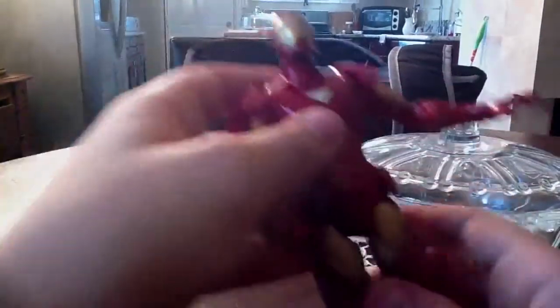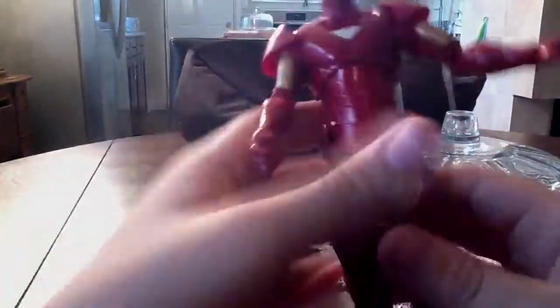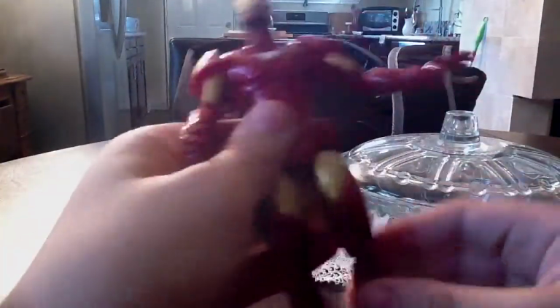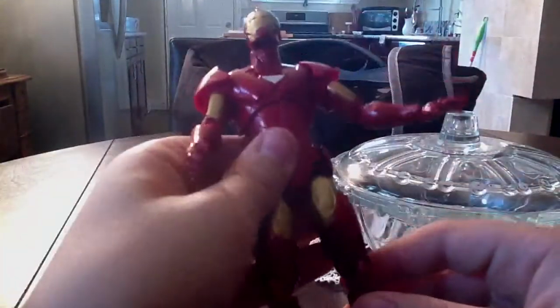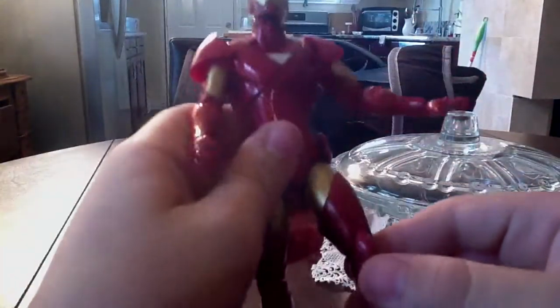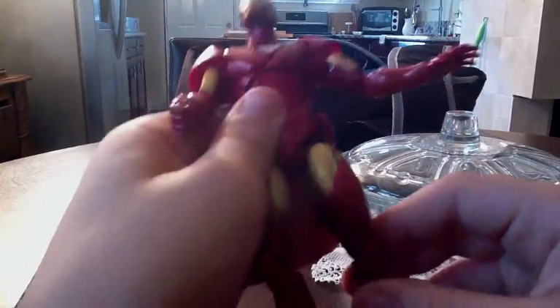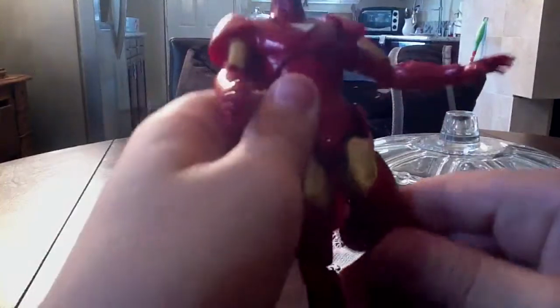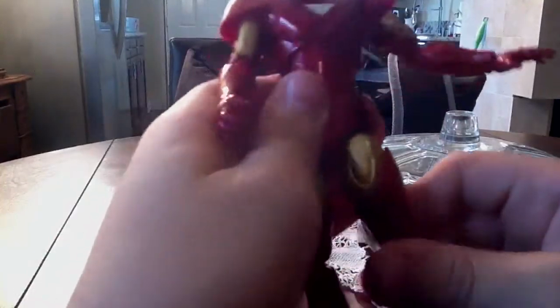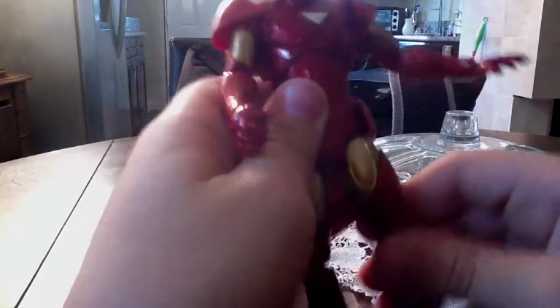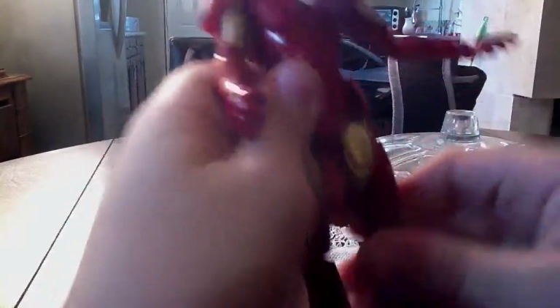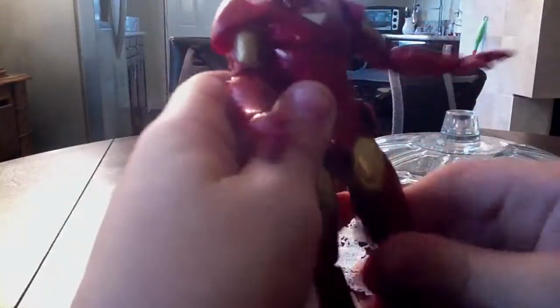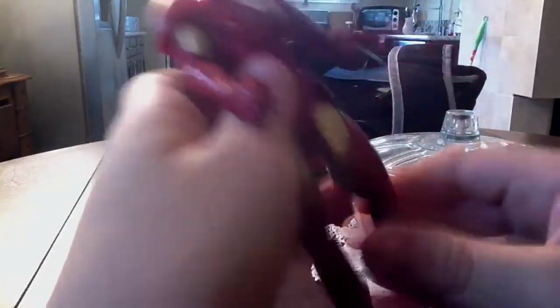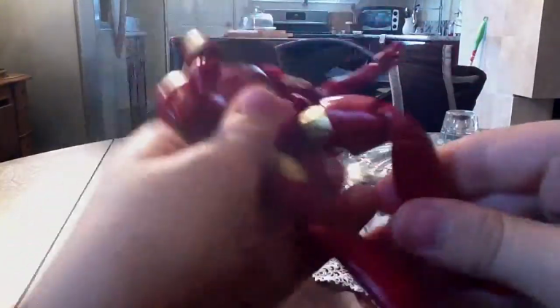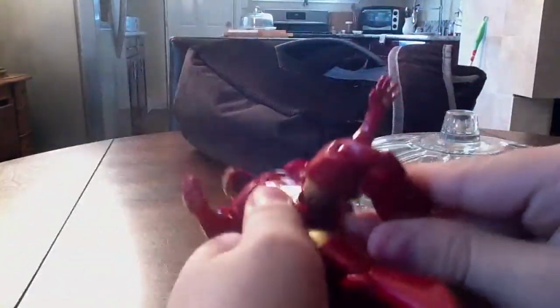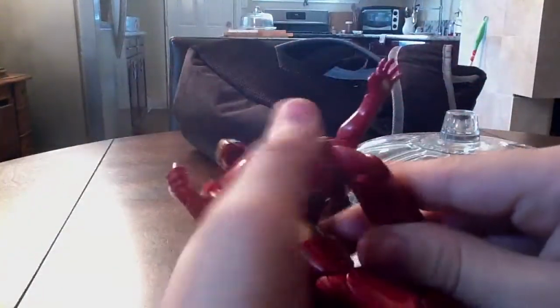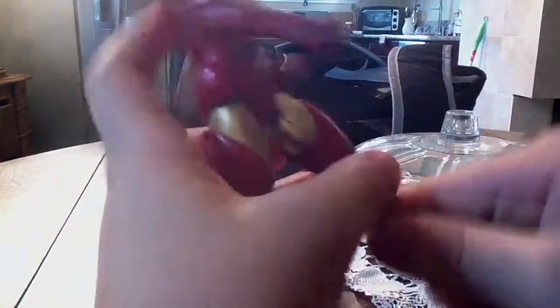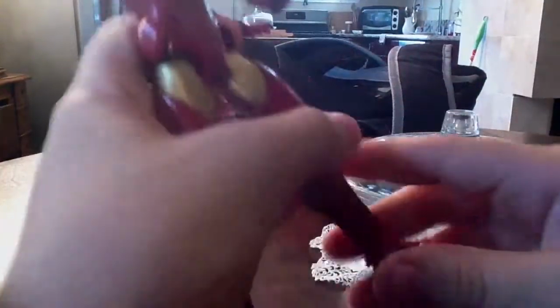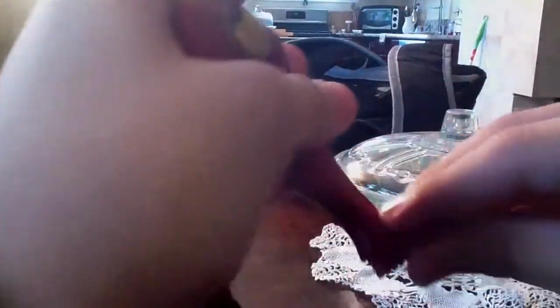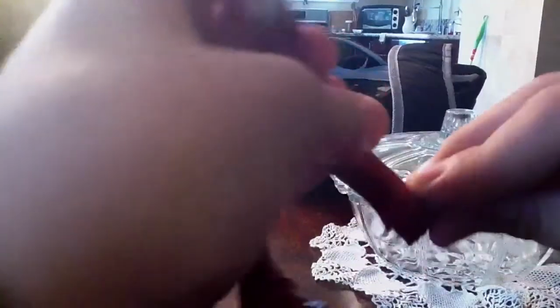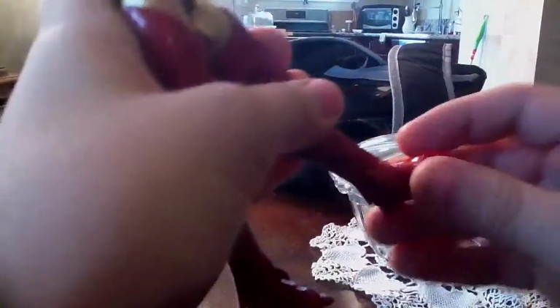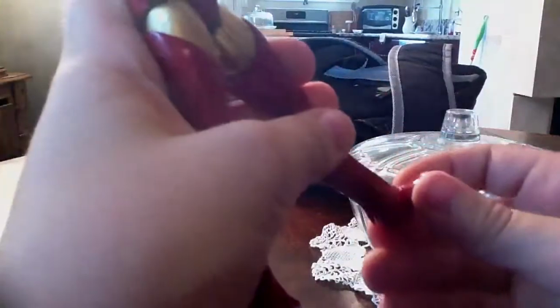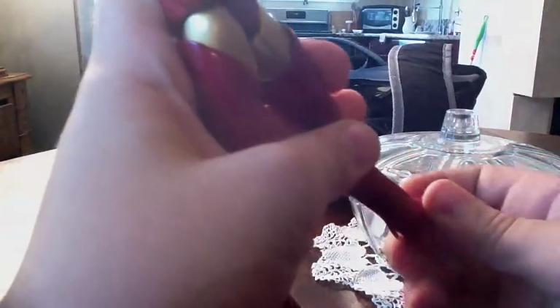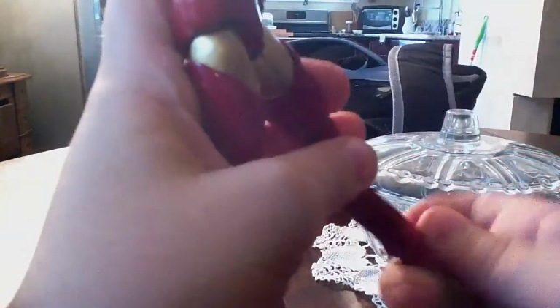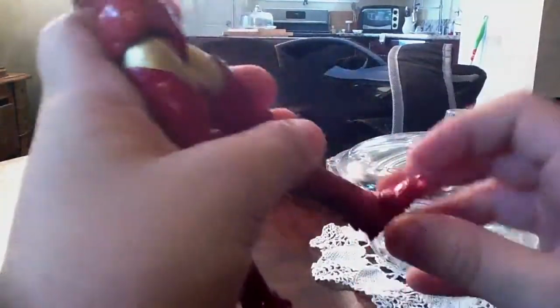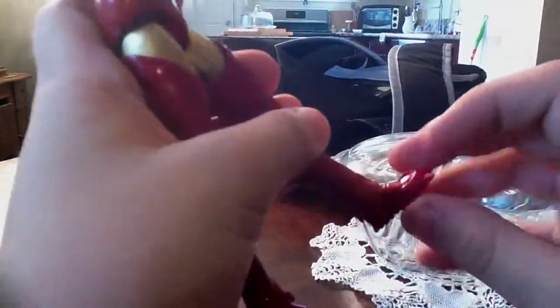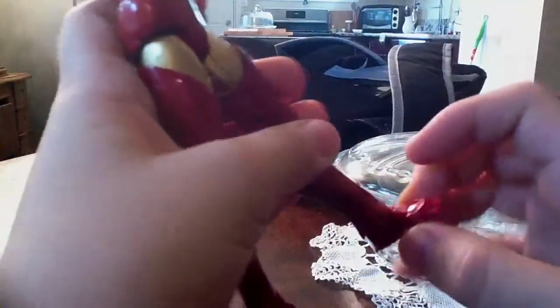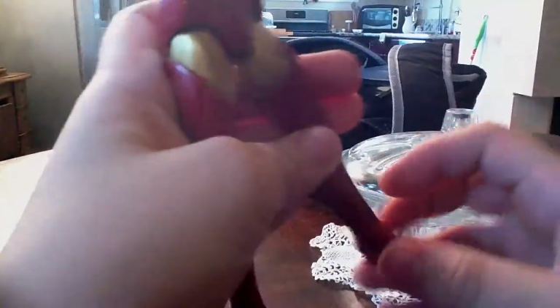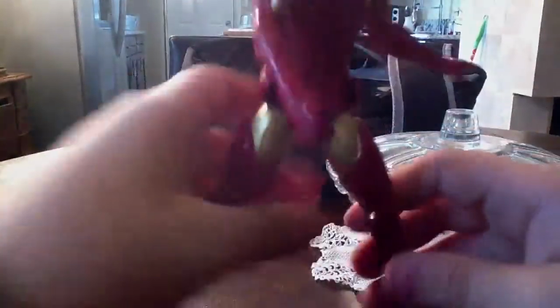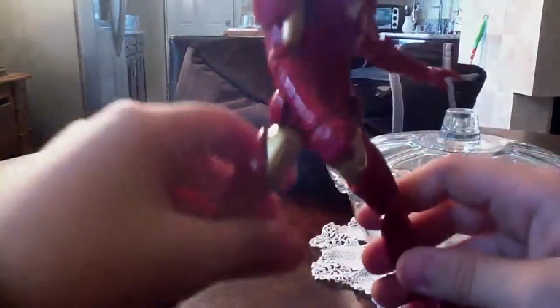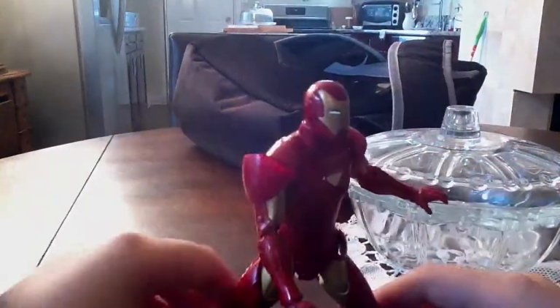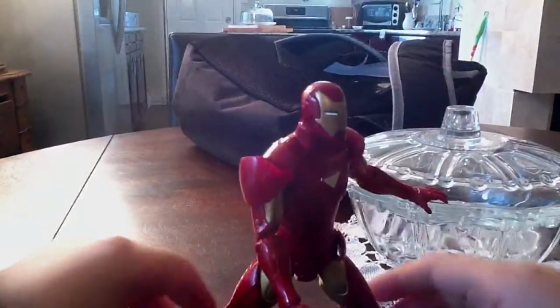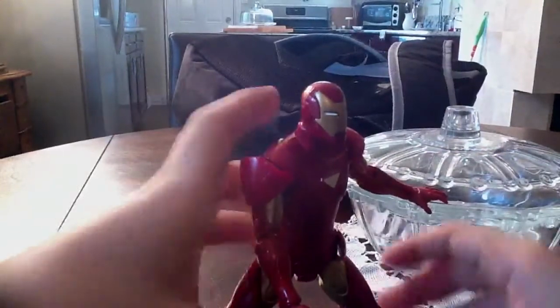No waist joint, like I said. Legs go forward and back, in and out, rotate at the thigh. Double joint knees. Bend at the ankle and rotate. I wish he had a rocker, but not a big deal.